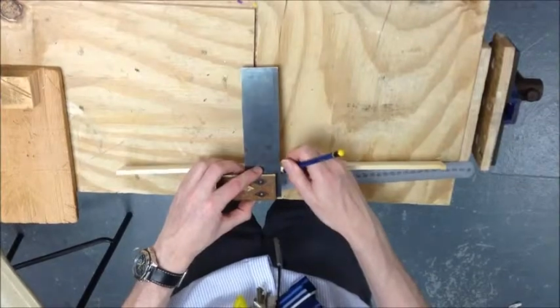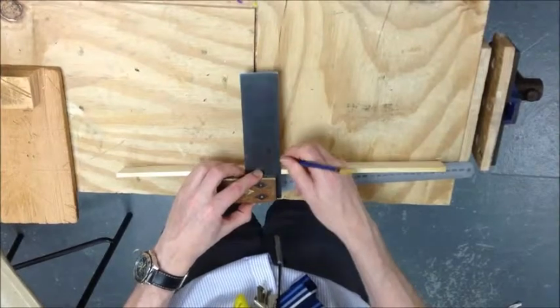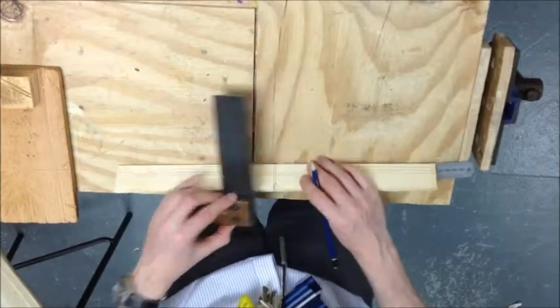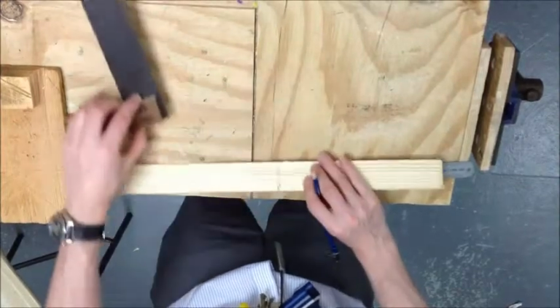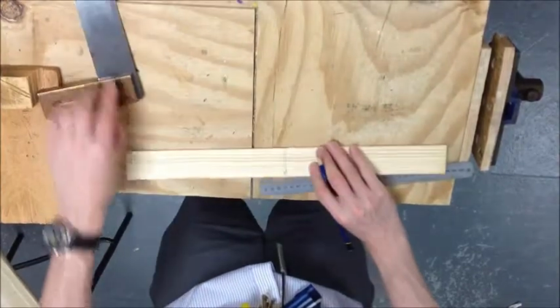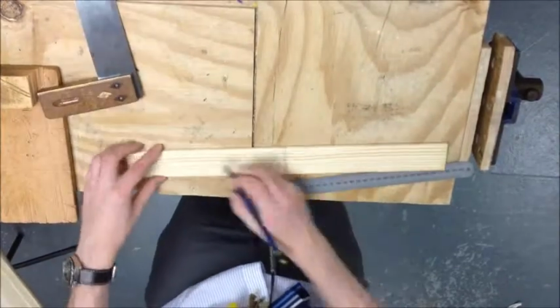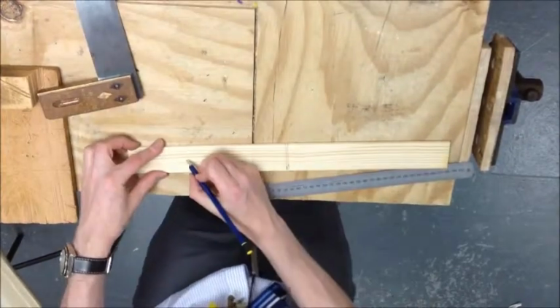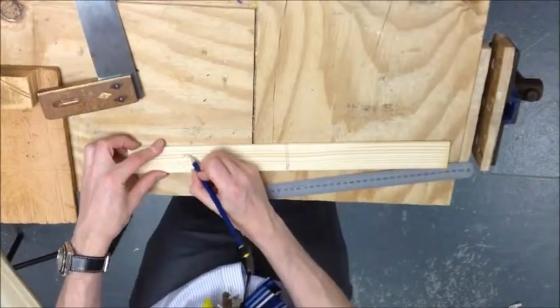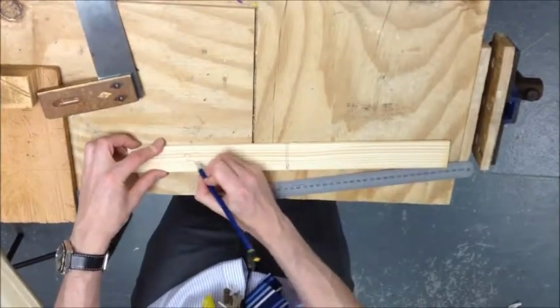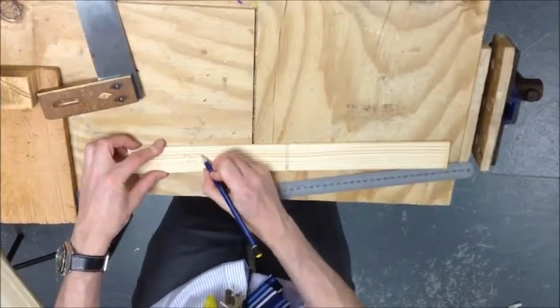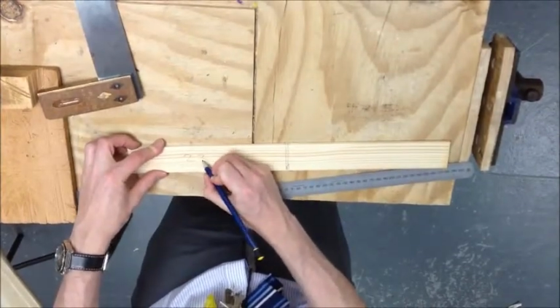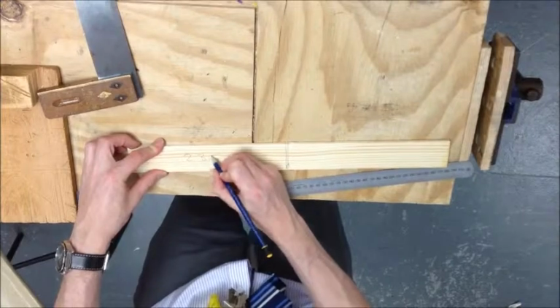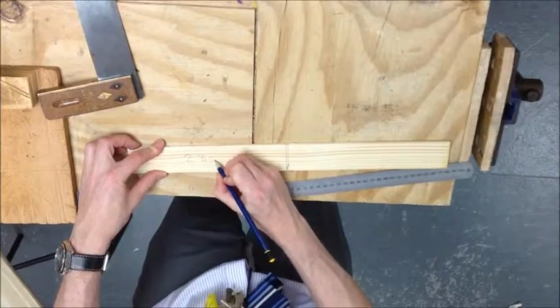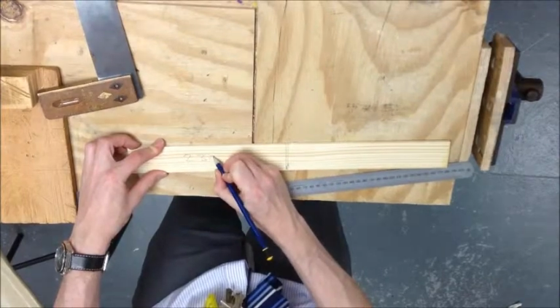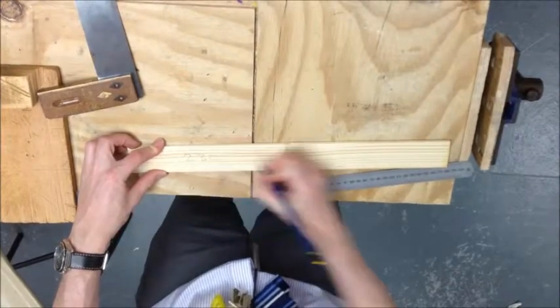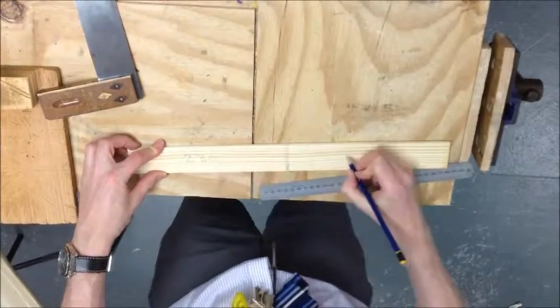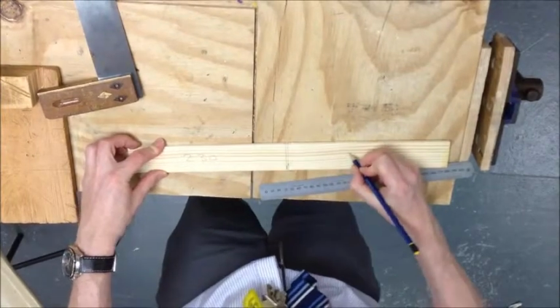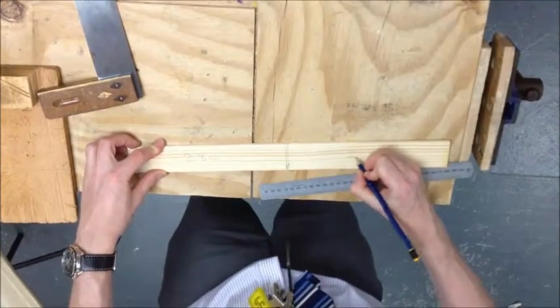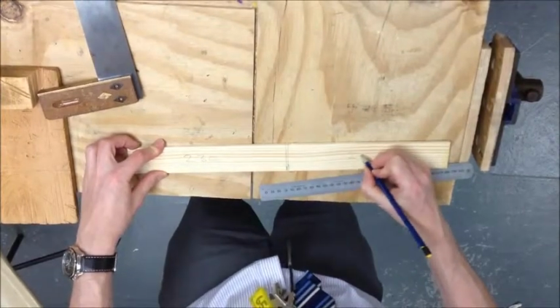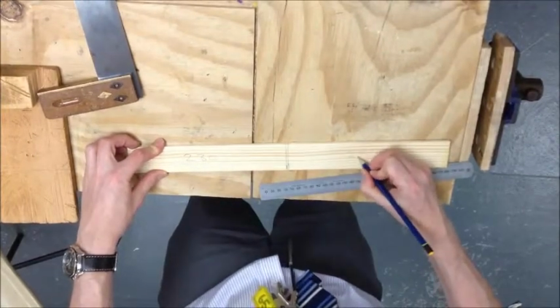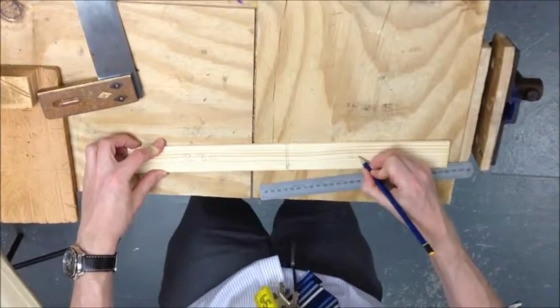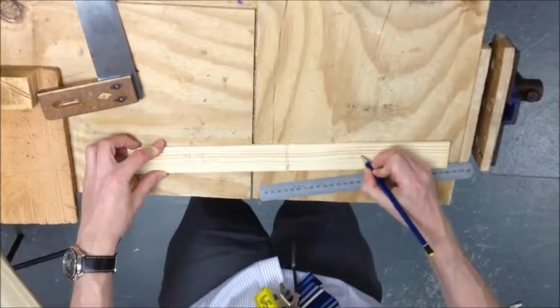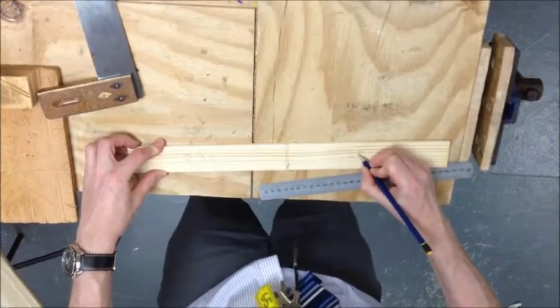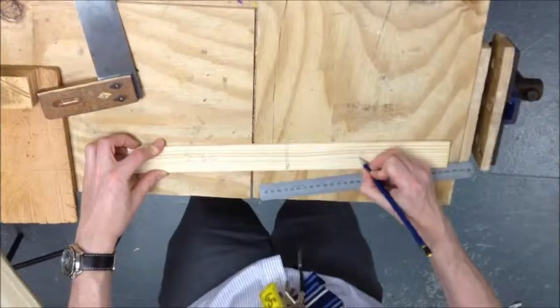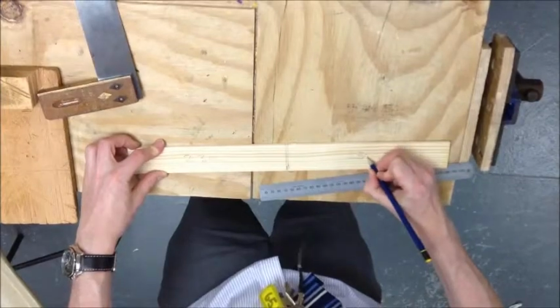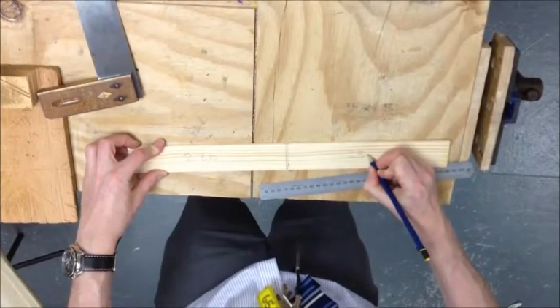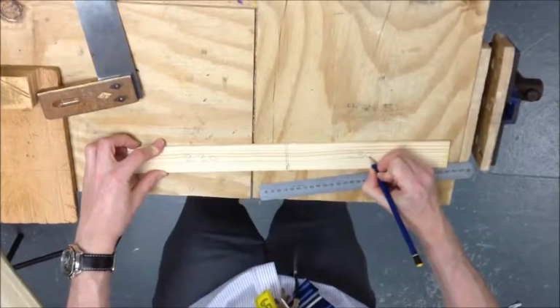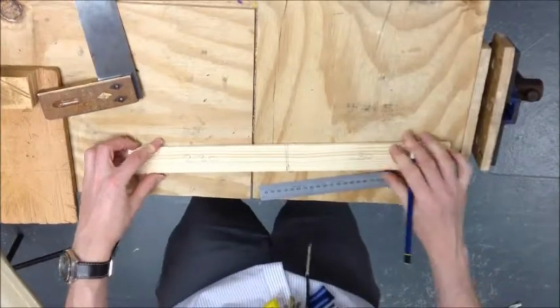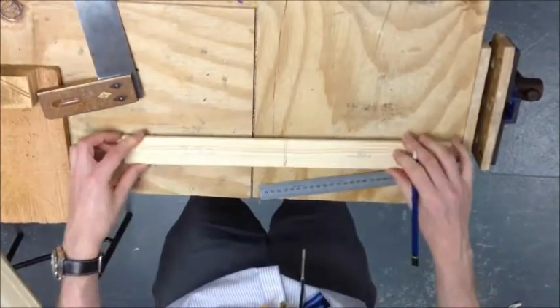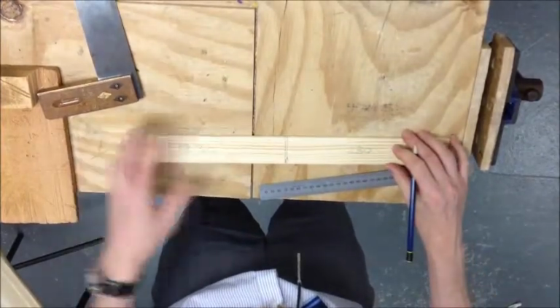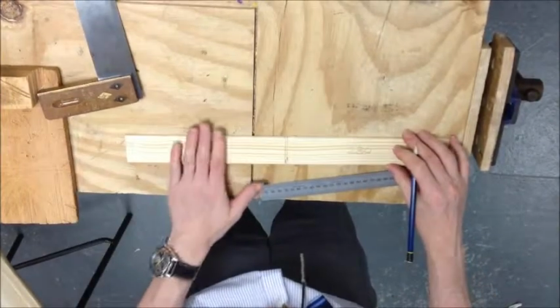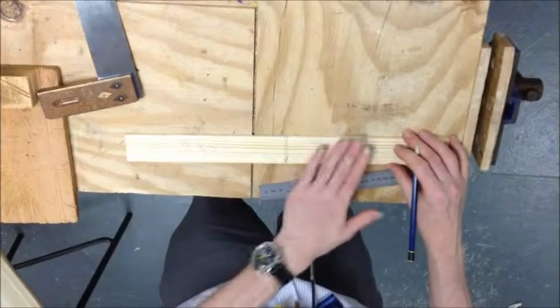So that's that marked out and we should have two sections of 230. Don't want you to write on yours because it's going to have to have a nice varnish finish. 230 — one, two.